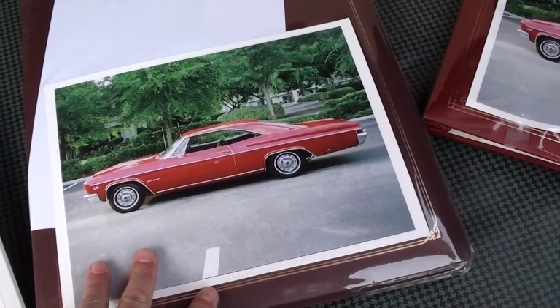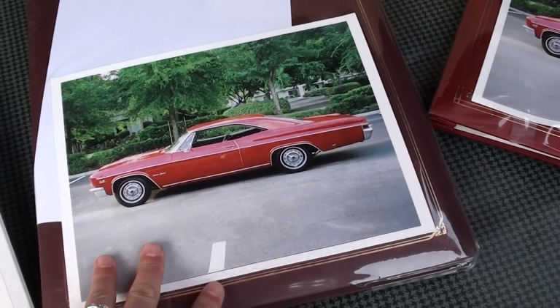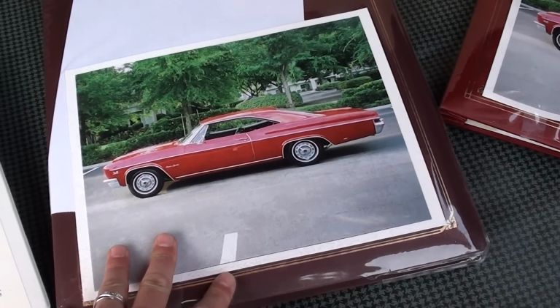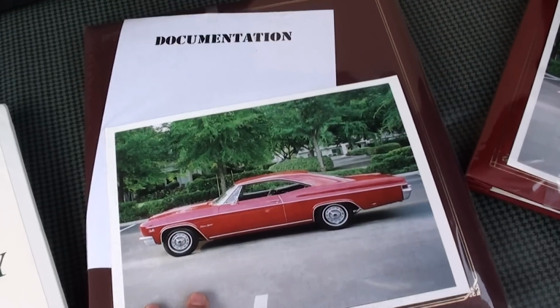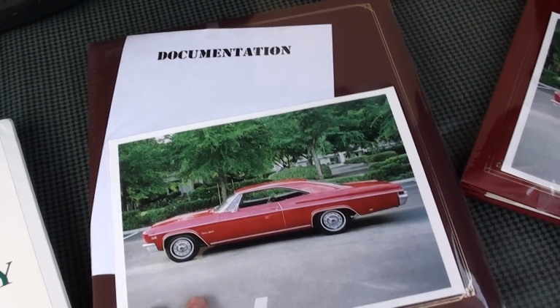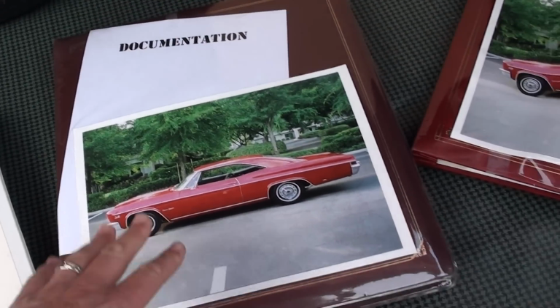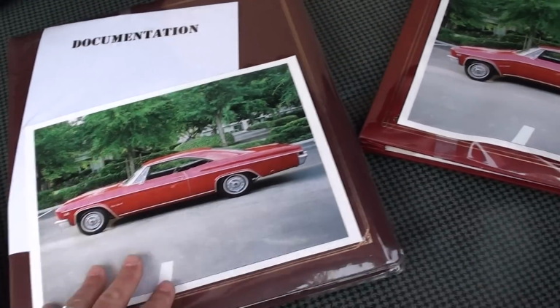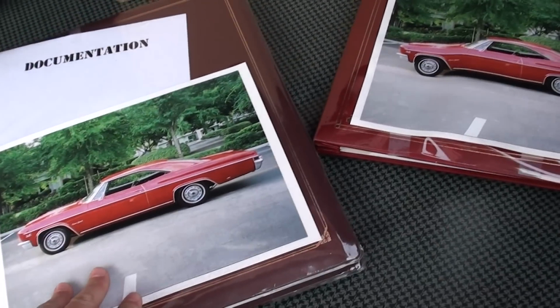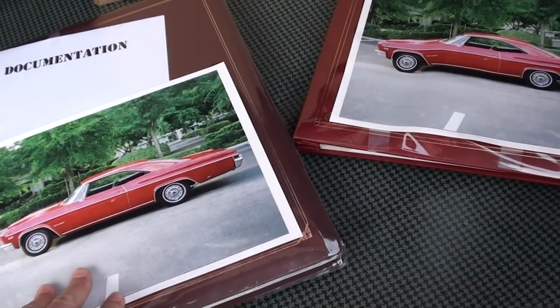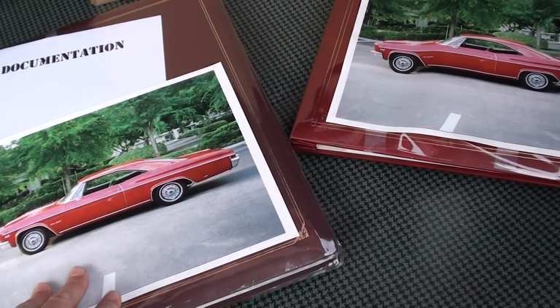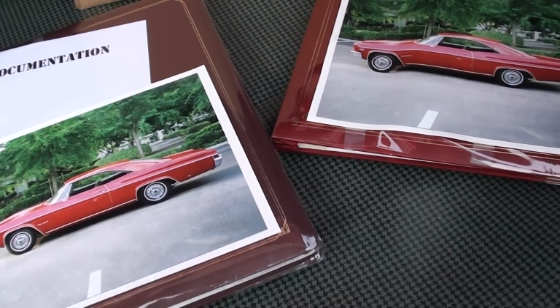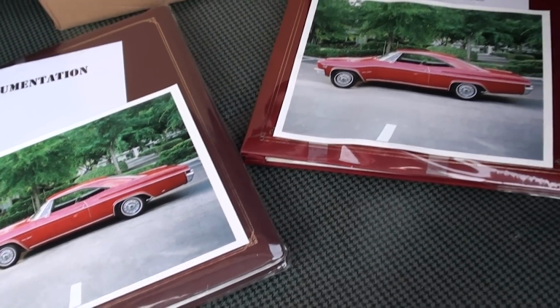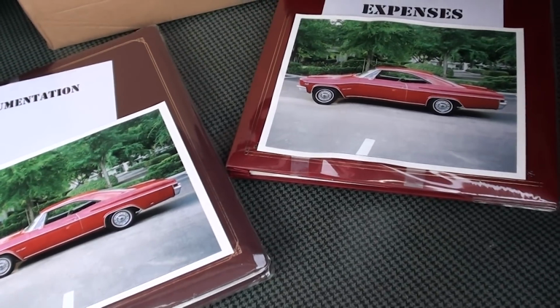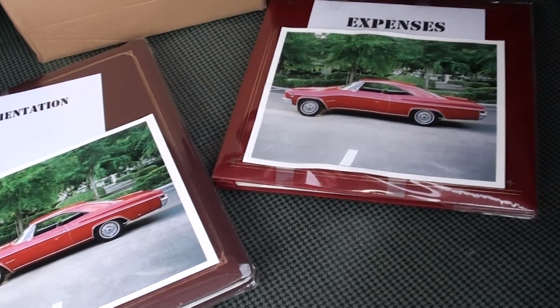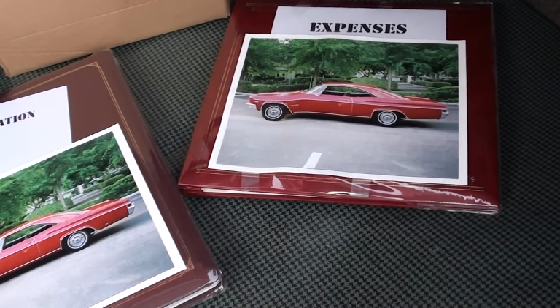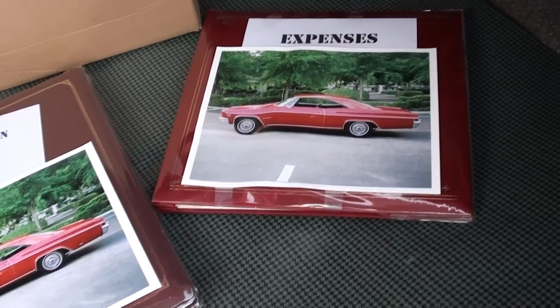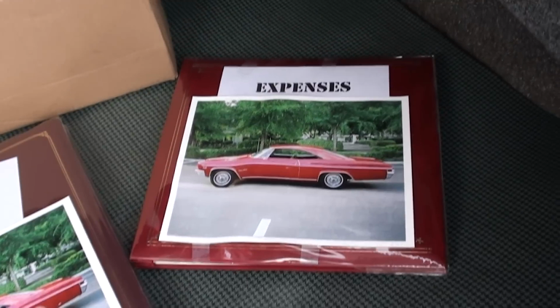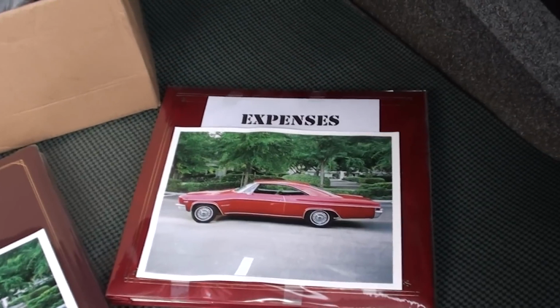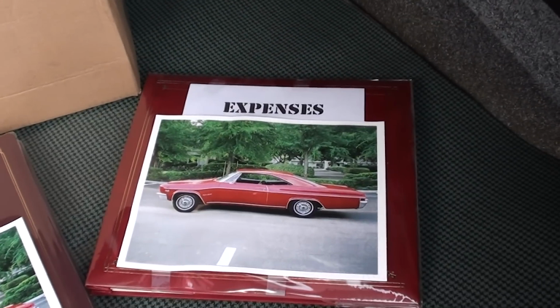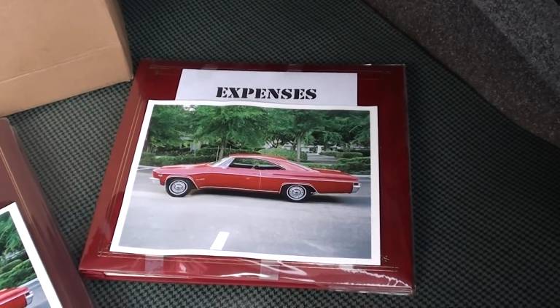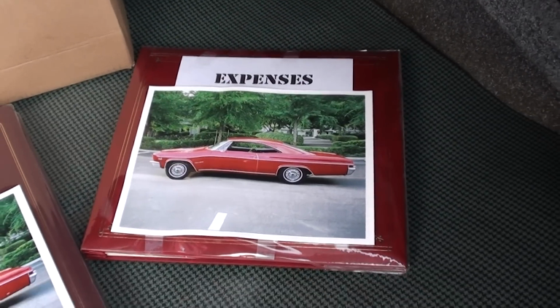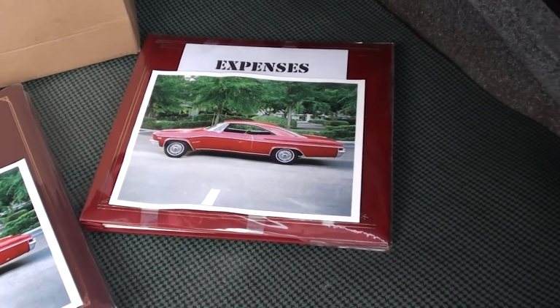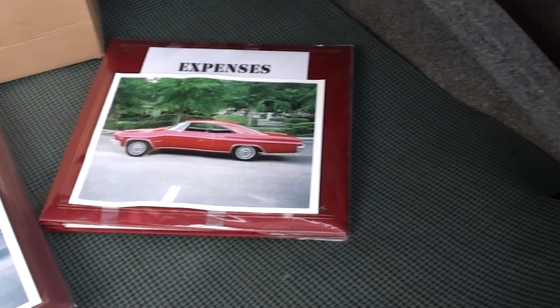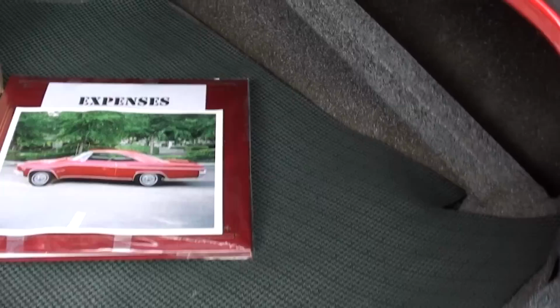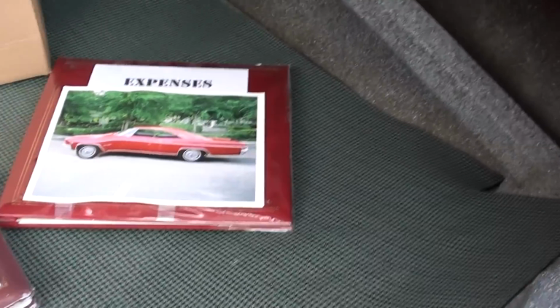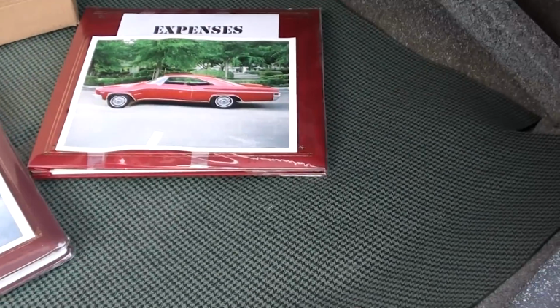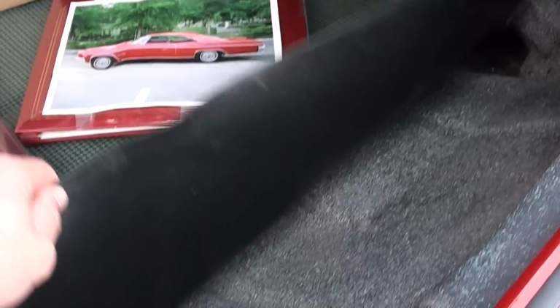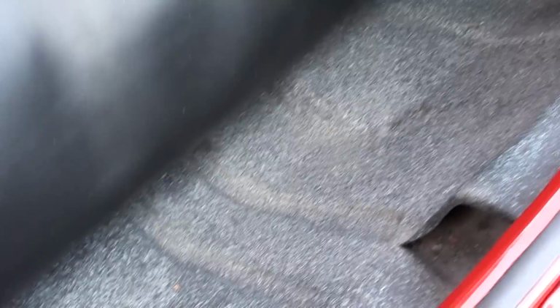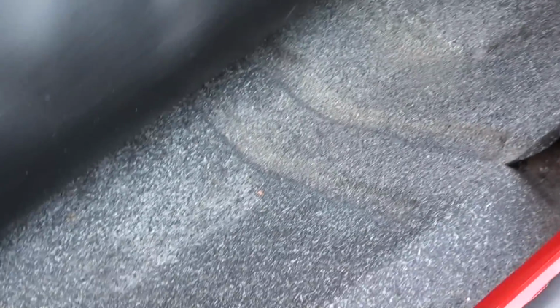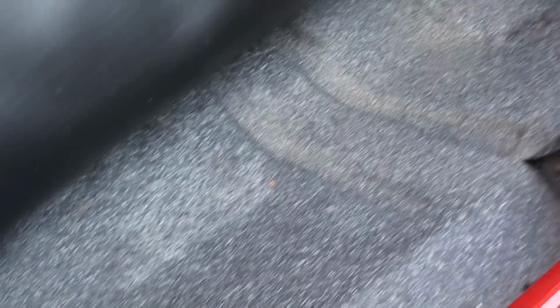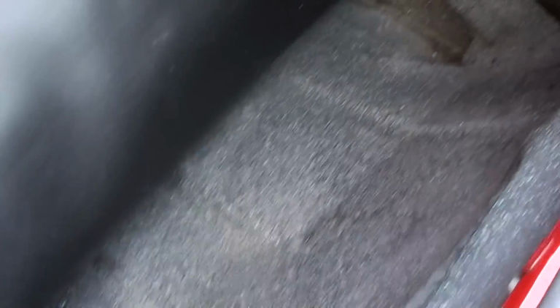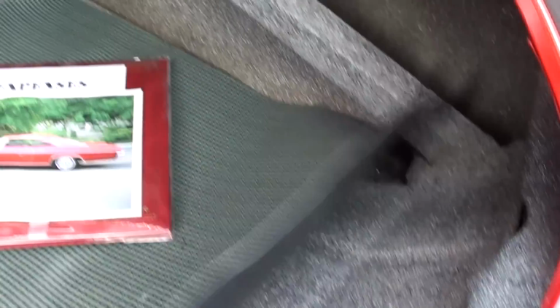You've got all your documentation for every owner, owner's manuals and everything like that, plus a detailed listing of all the restoration expenses.